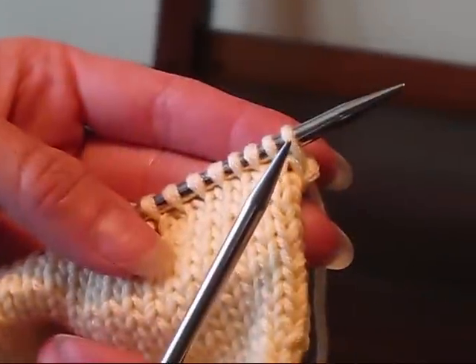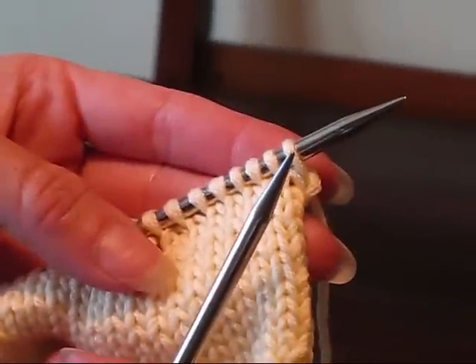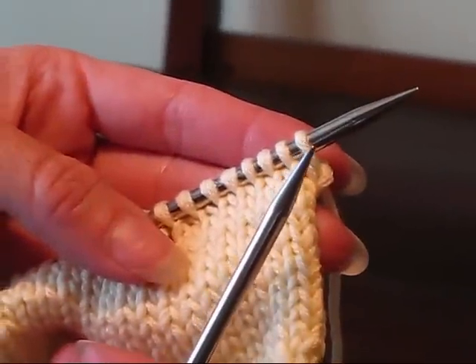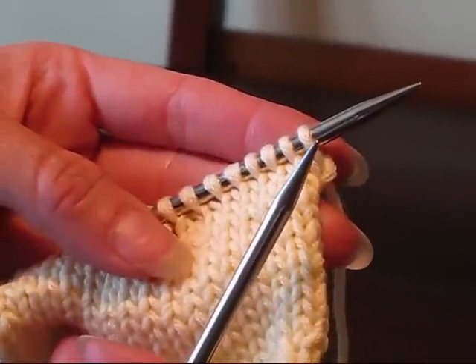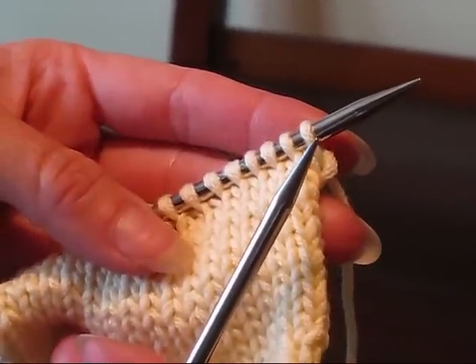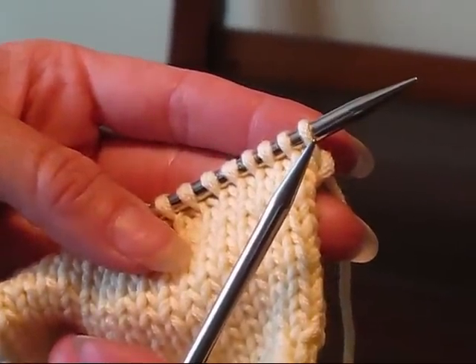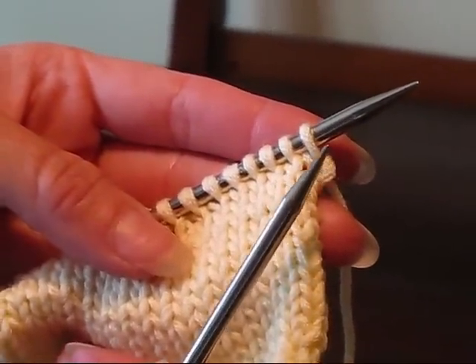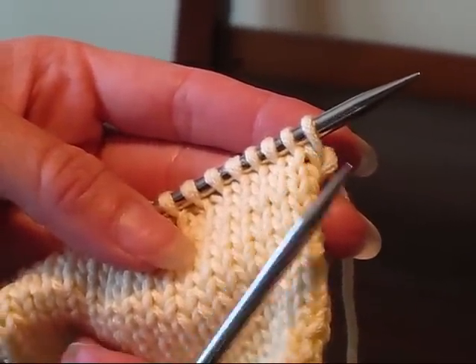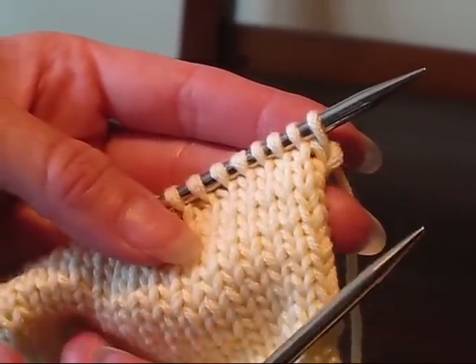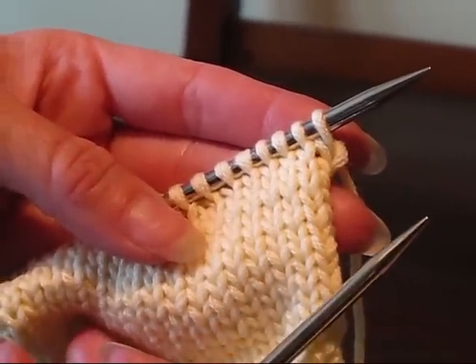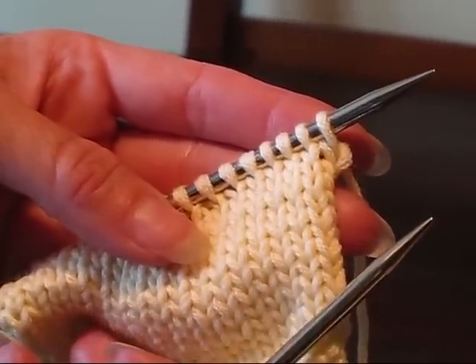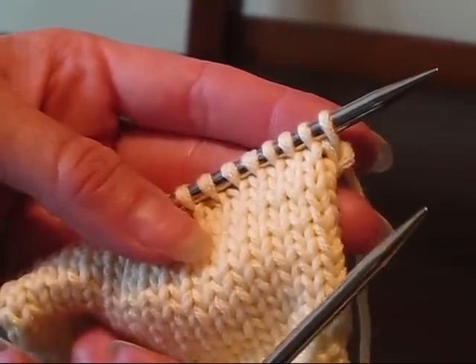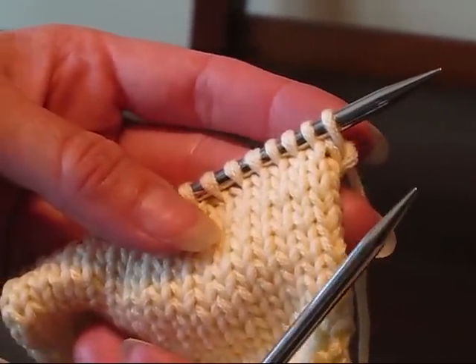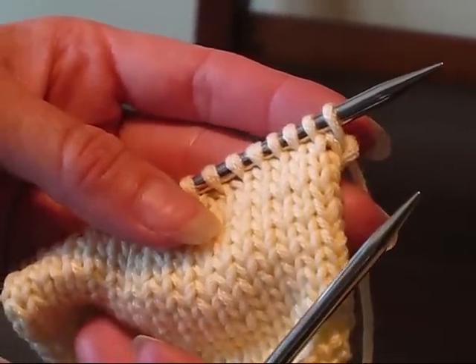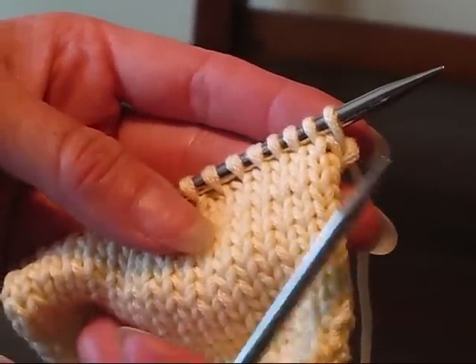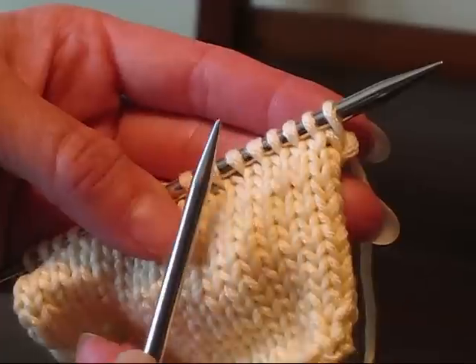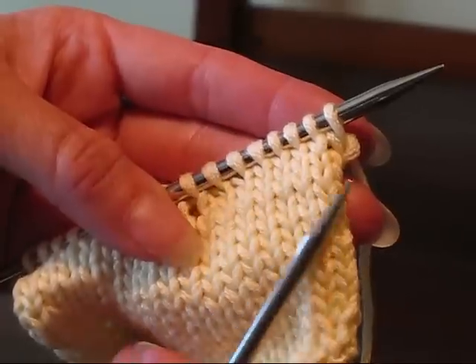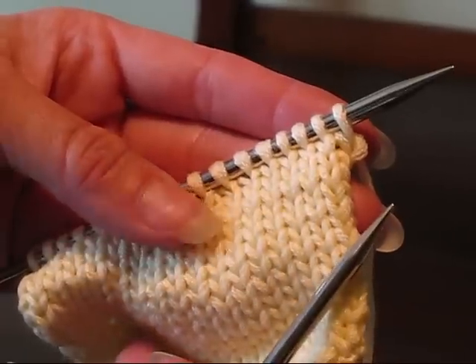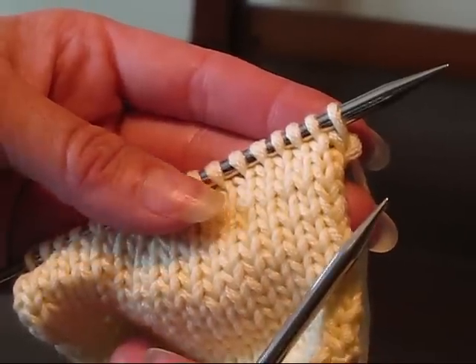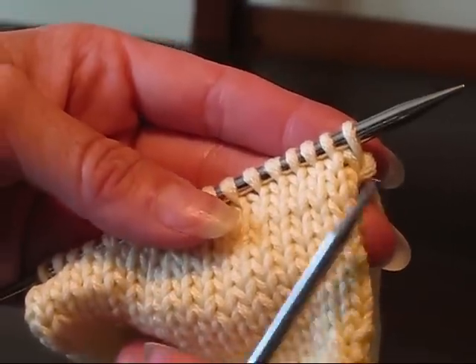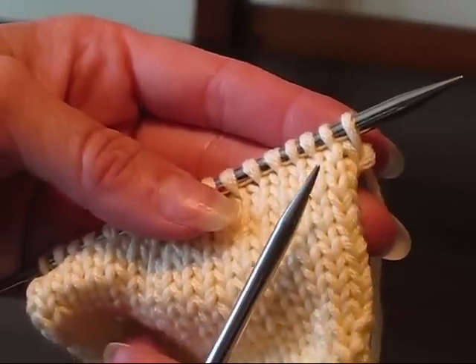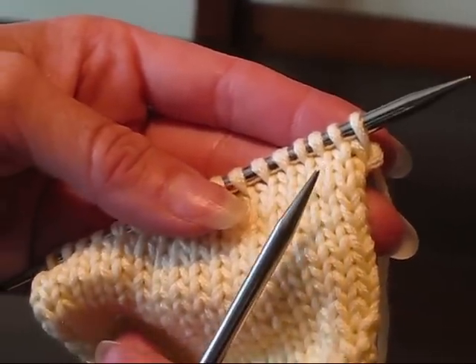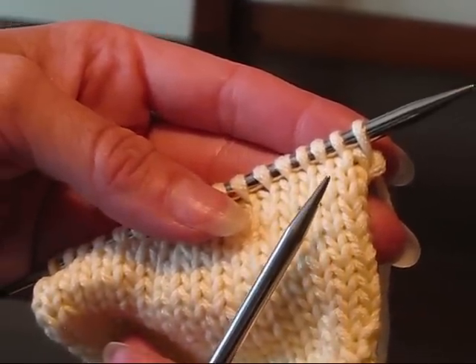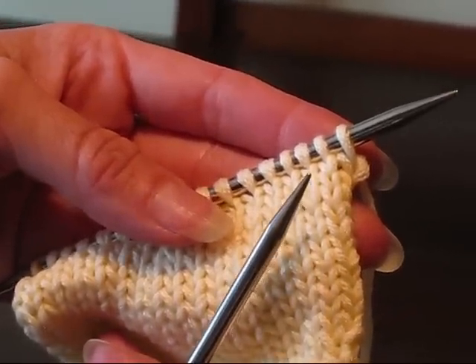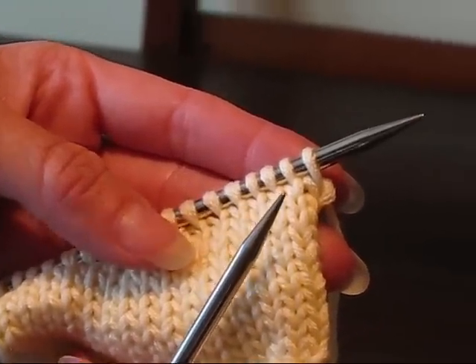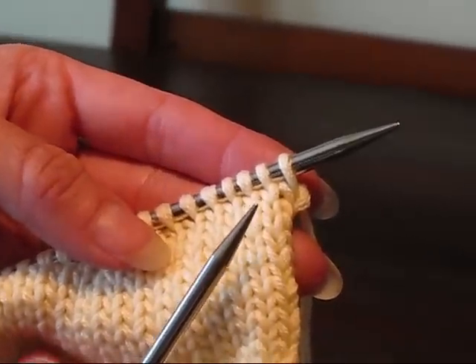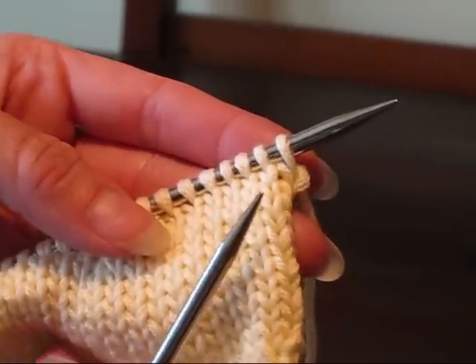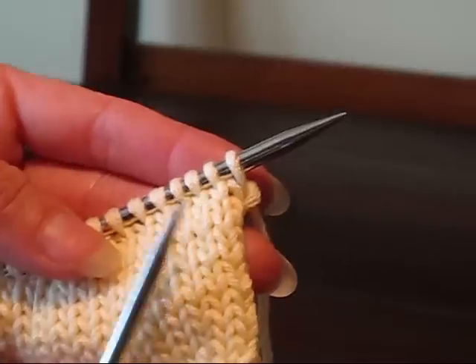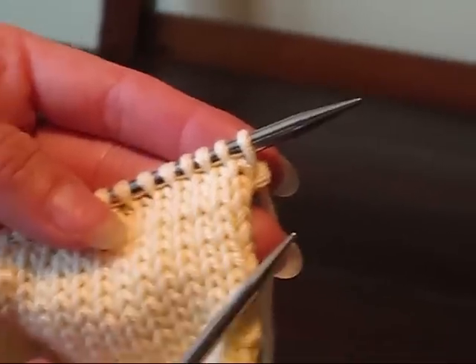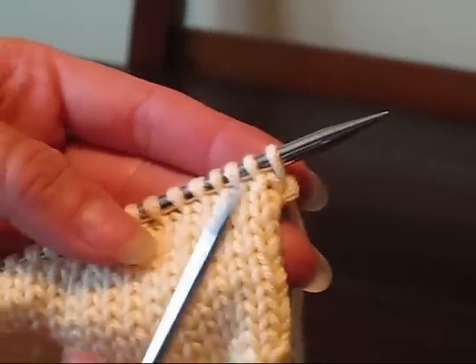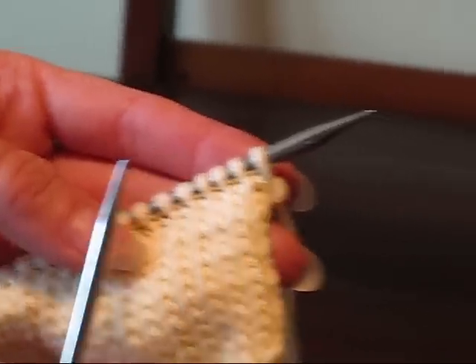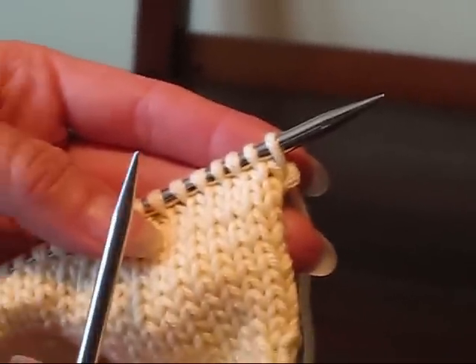Hi, this is Wendy from Knitter's Brewing and I'm going to show you how to use the cable cast on to add stitches to the beginning of your row. In this pattern, the Seaside Chalet, we do it both knitwise and purlwise.